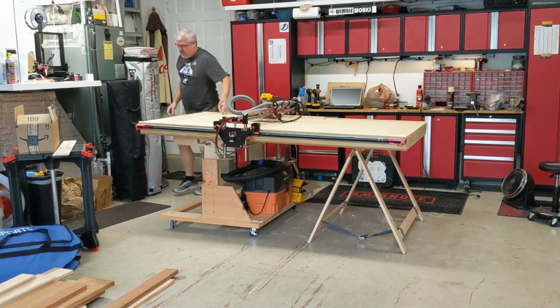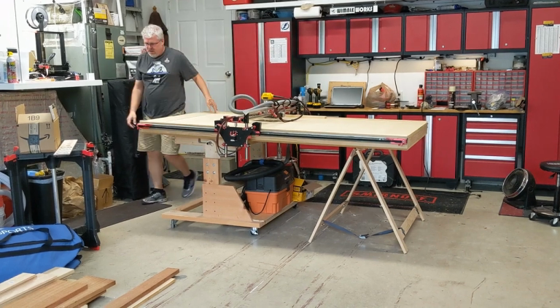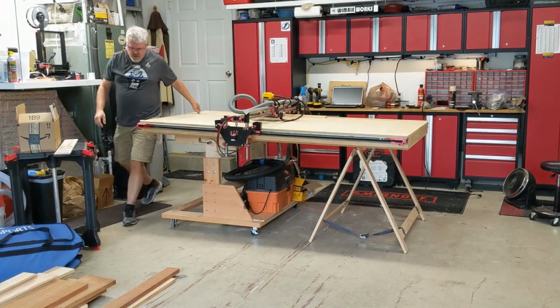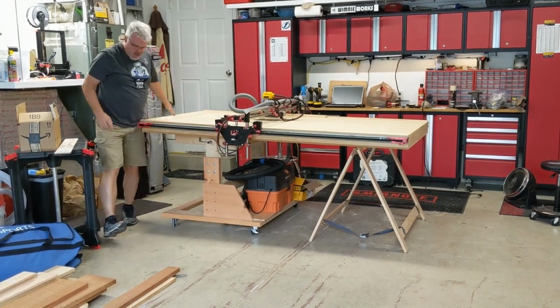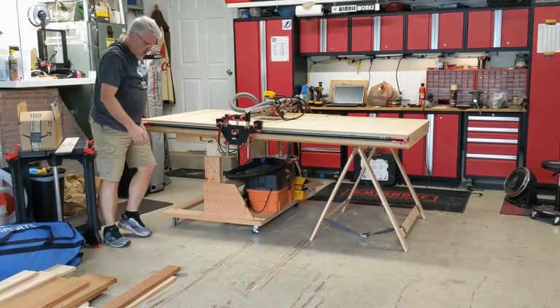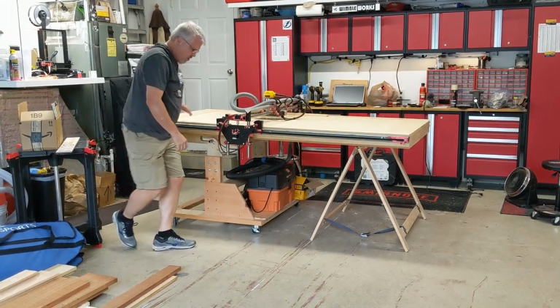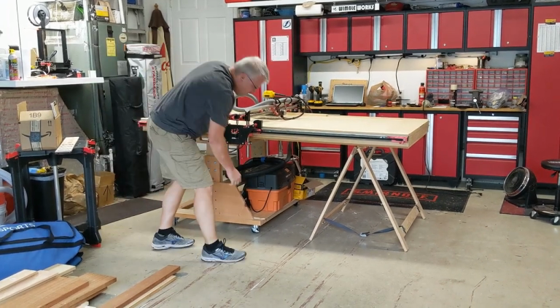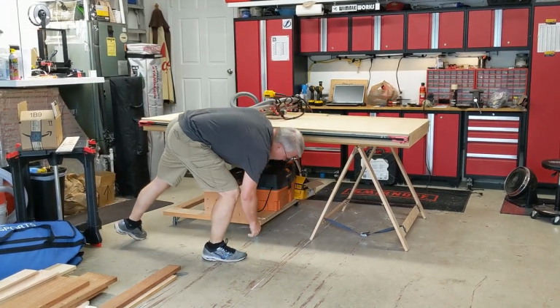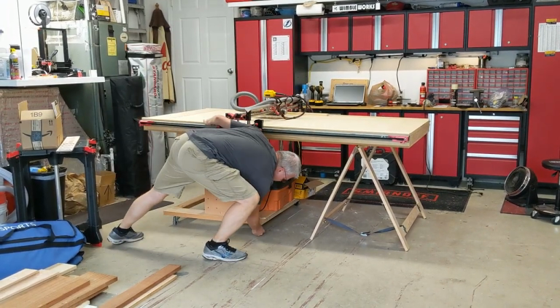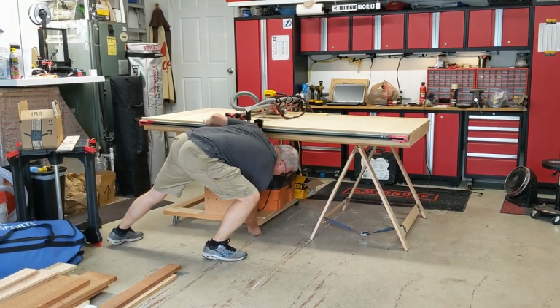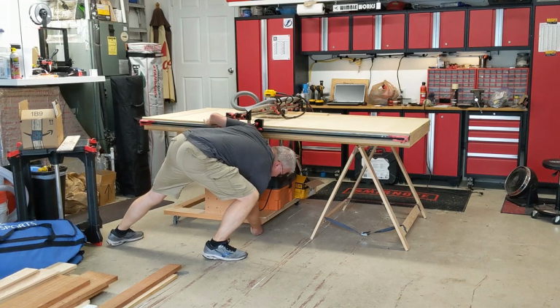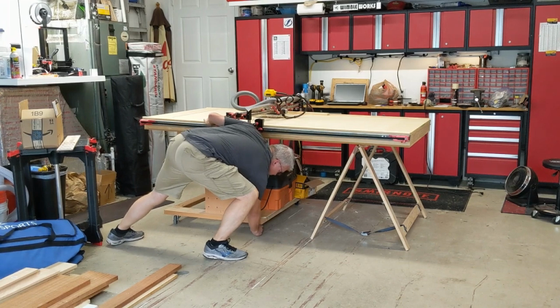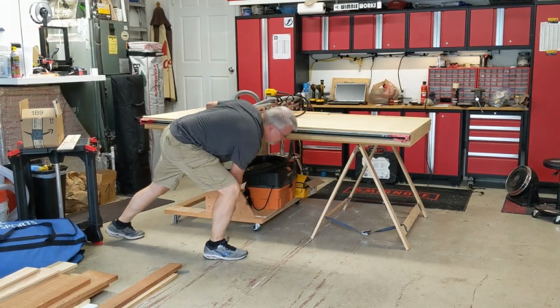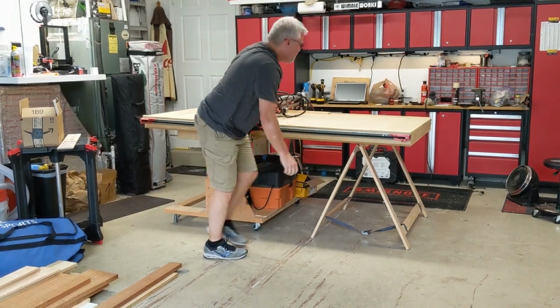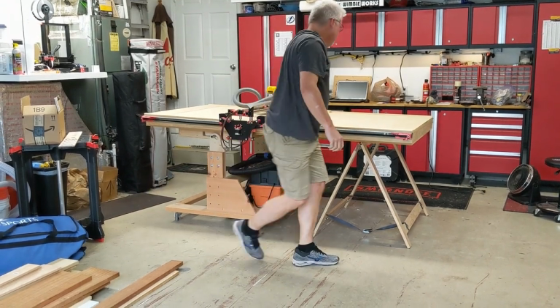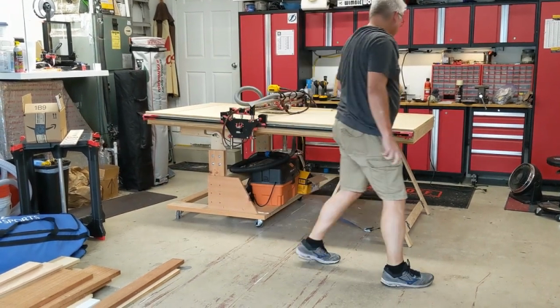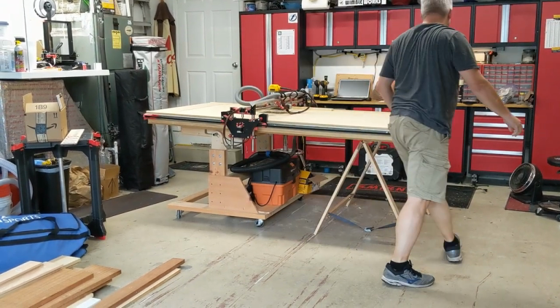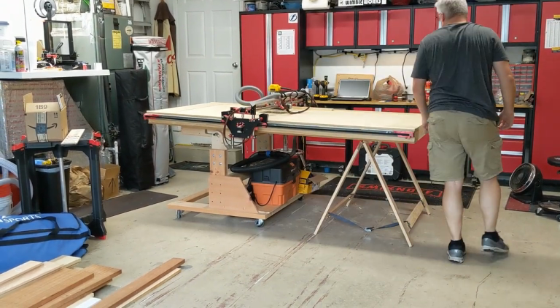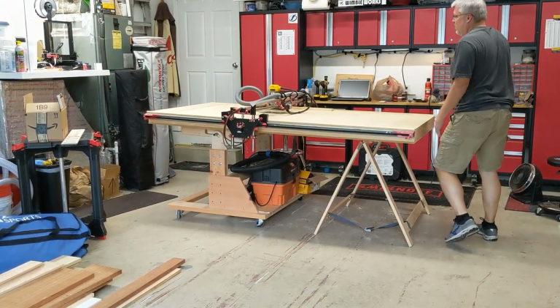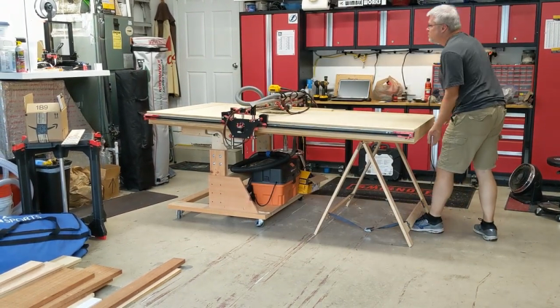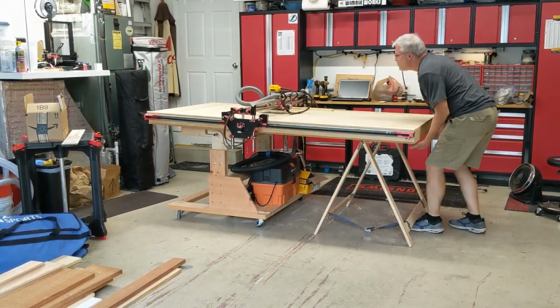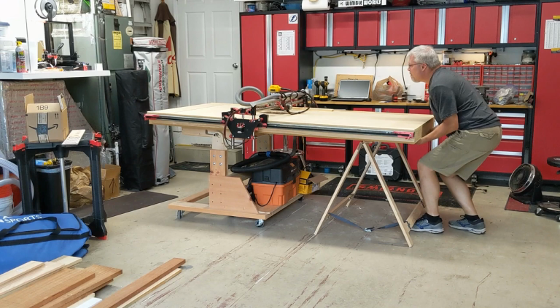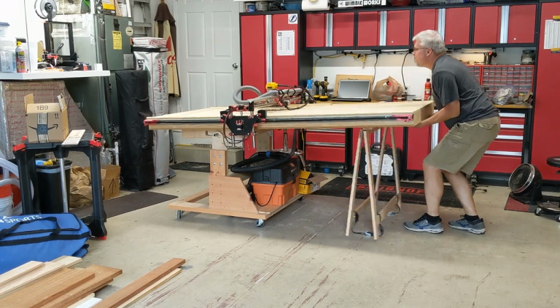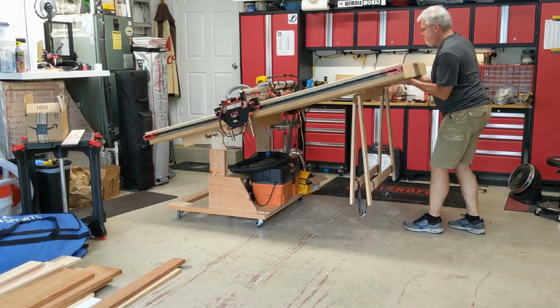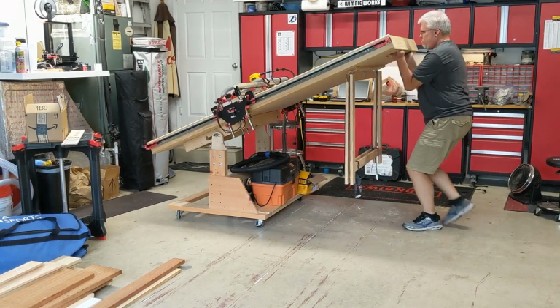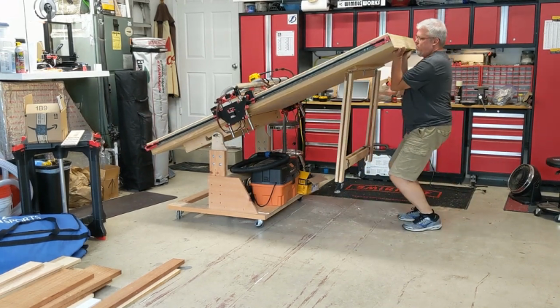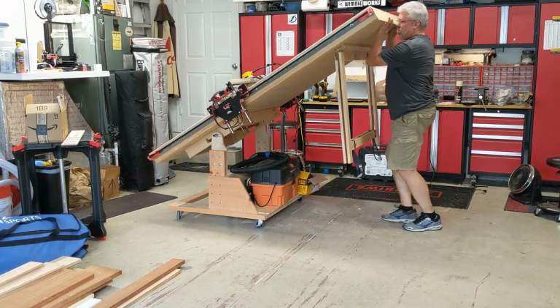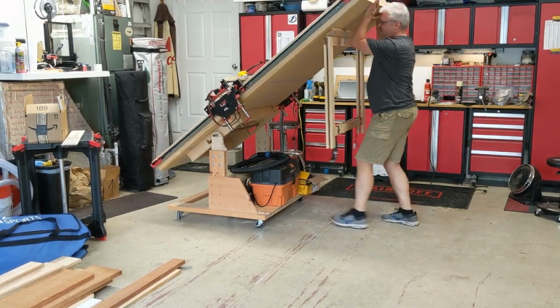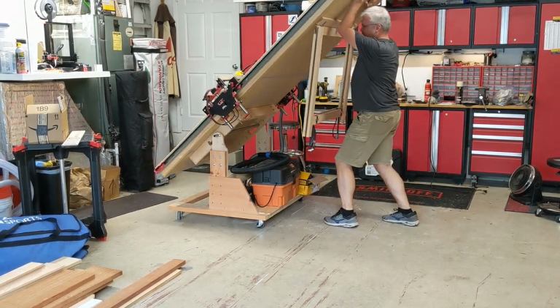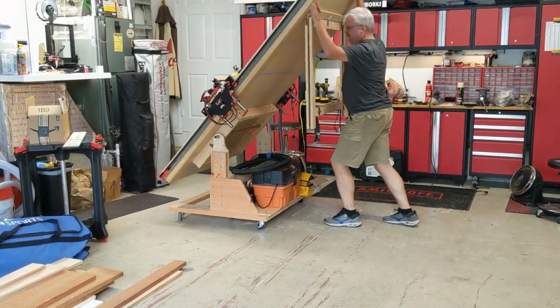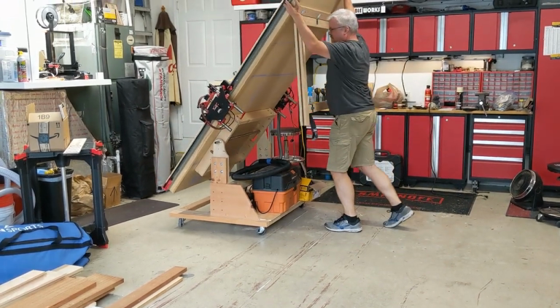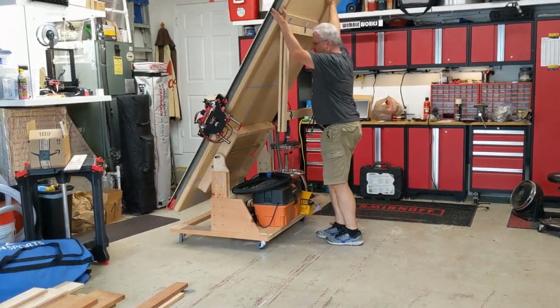One thing I would like to mention from a safety perspective is to always make sure the cart wheels are locked when transitioning the table up or down, and of course, before storing the machine, make sure your gantry is secure. Well, that's it for today's presentation. Thanks for watching.